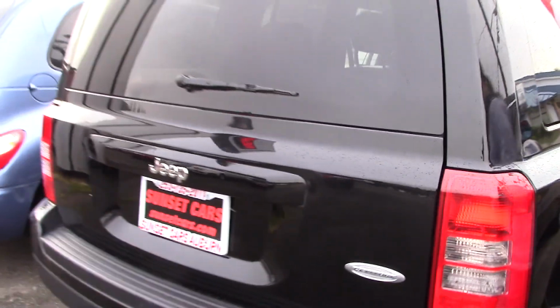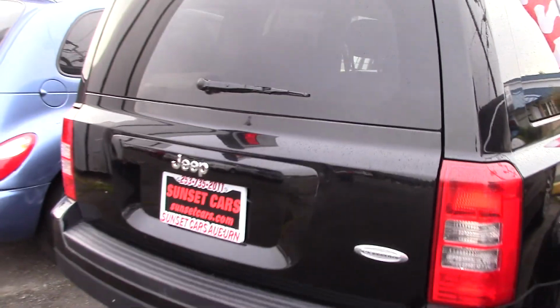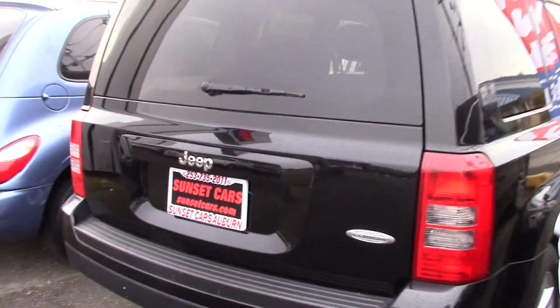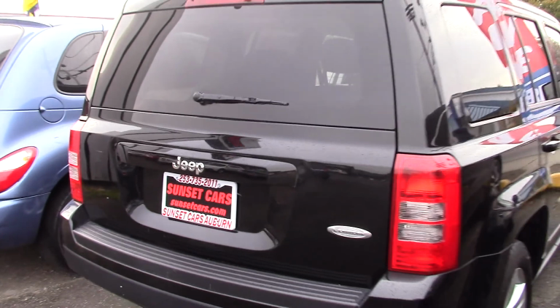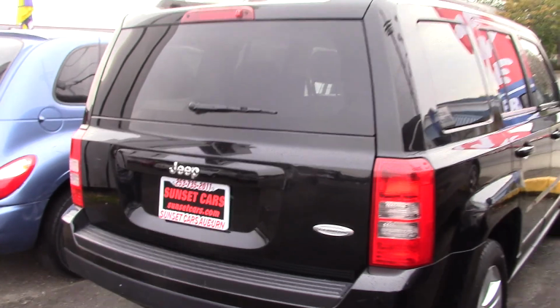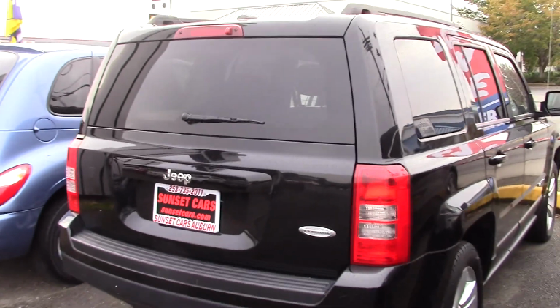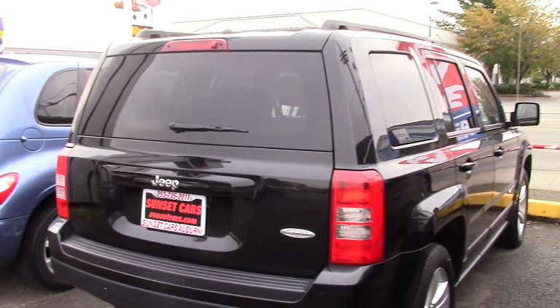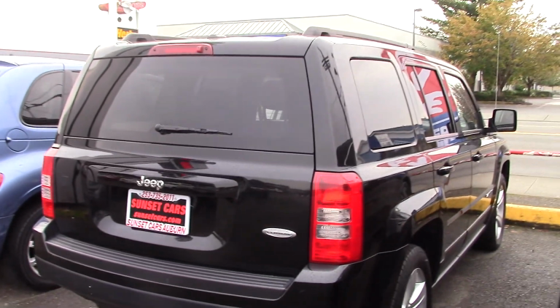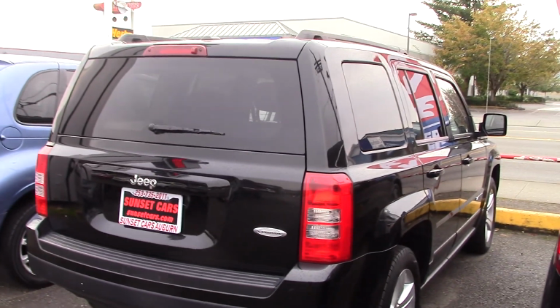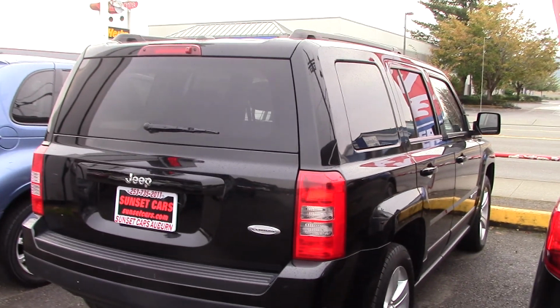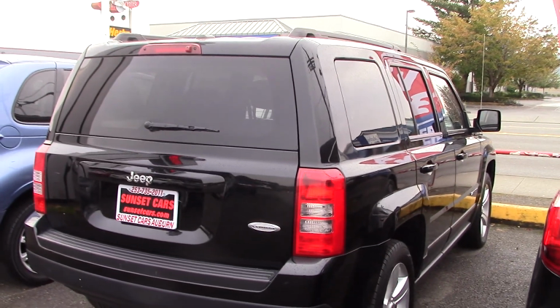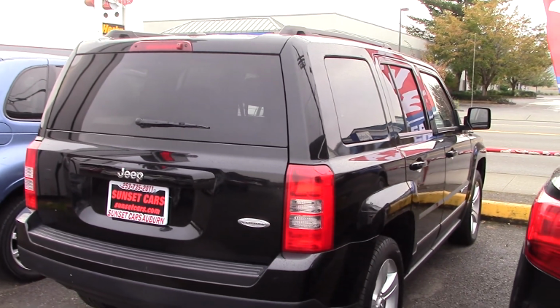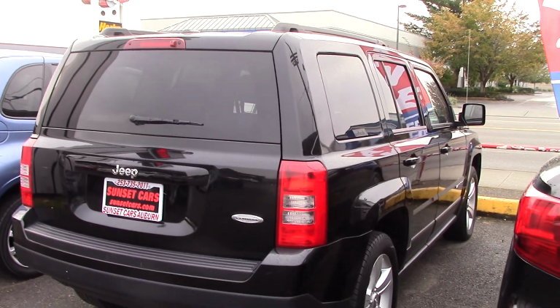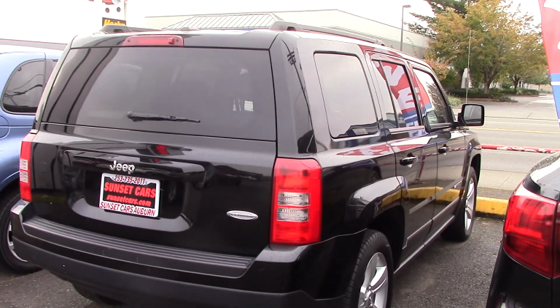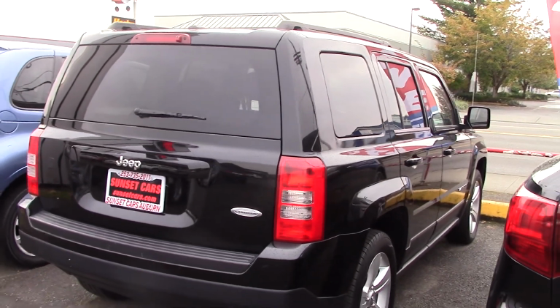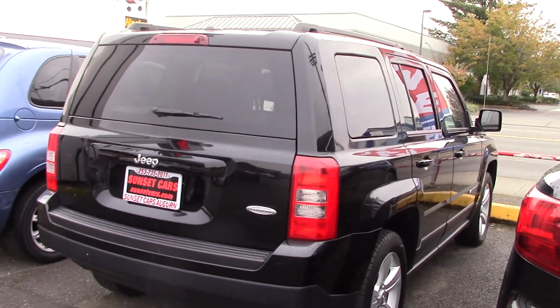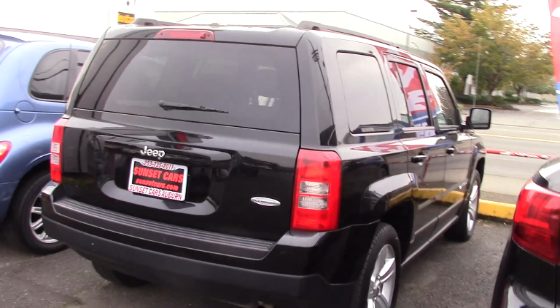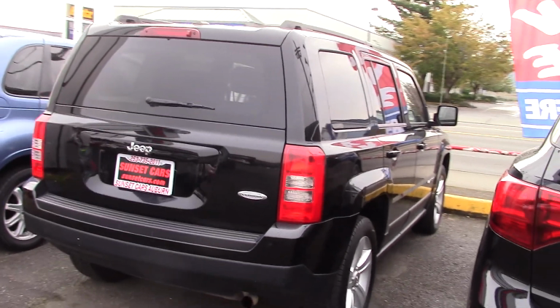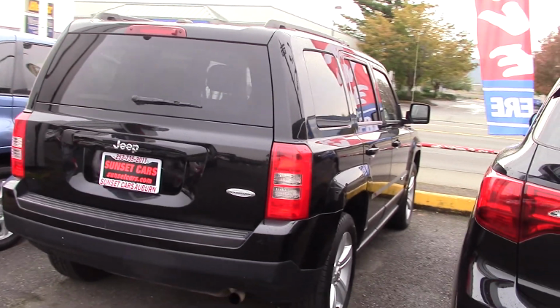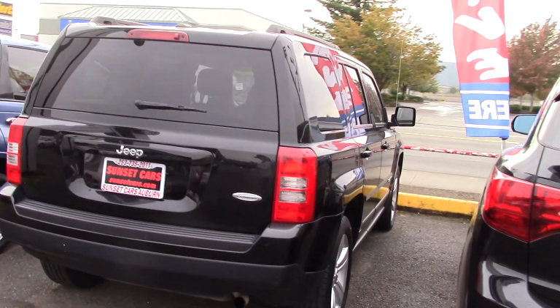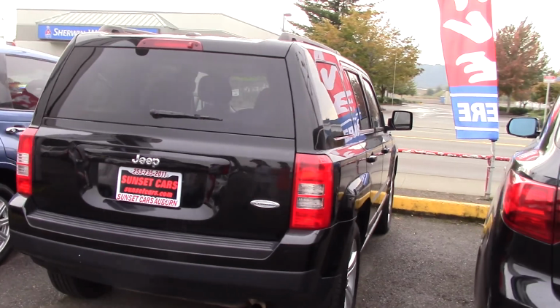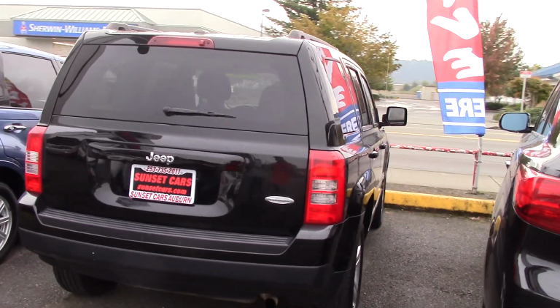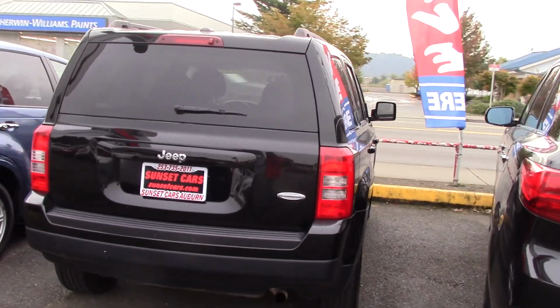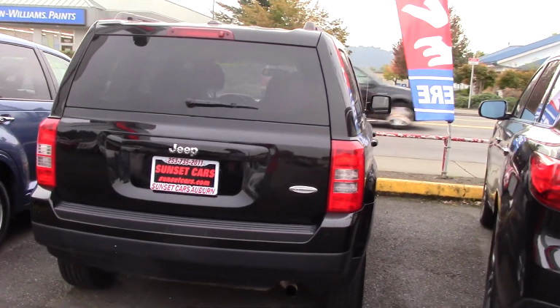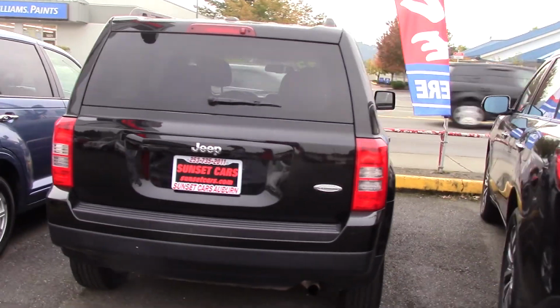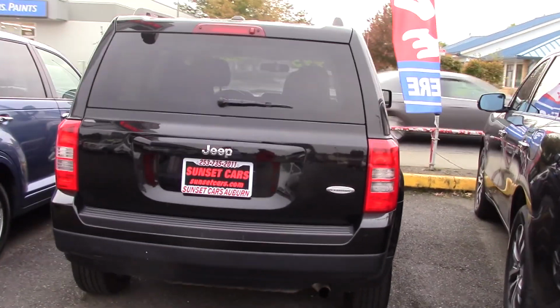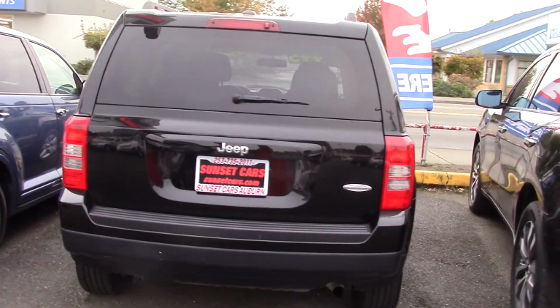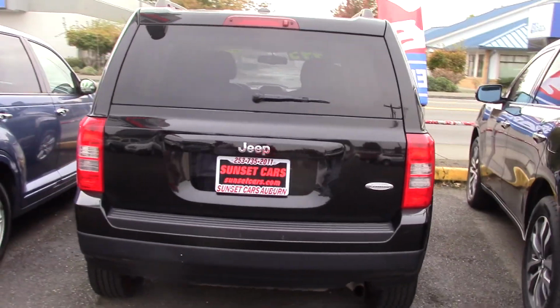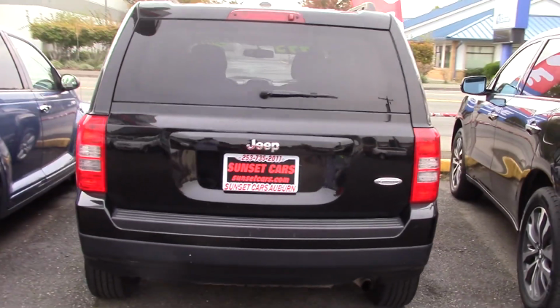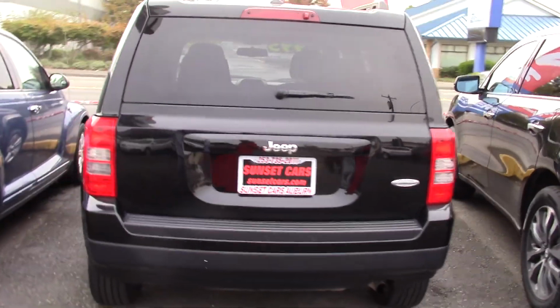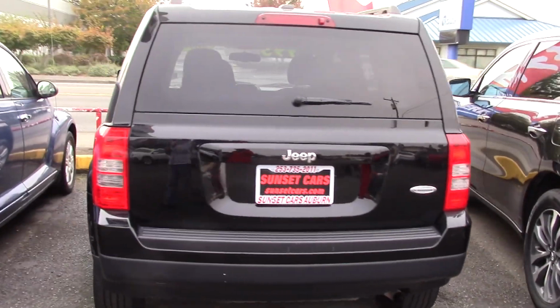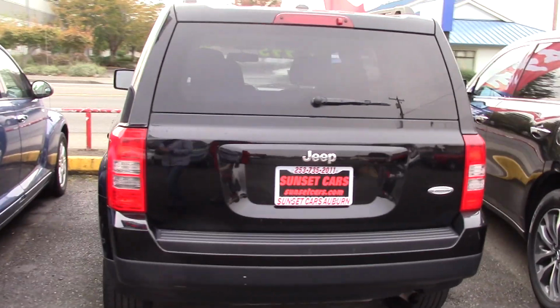The Jeep has its own following. It's reasonably priced but it doesn't miss out on any of the functionality, technology, gadgets and fun stuff that Jeeps are known for.